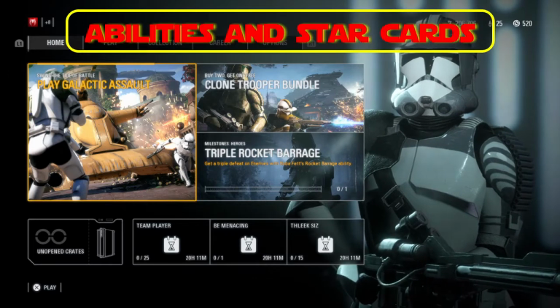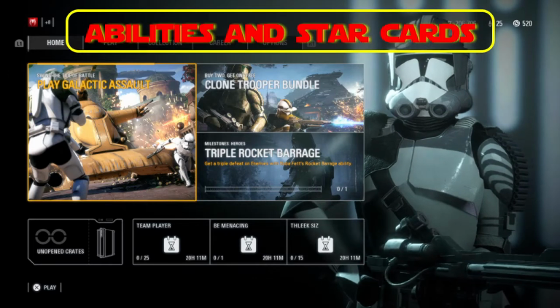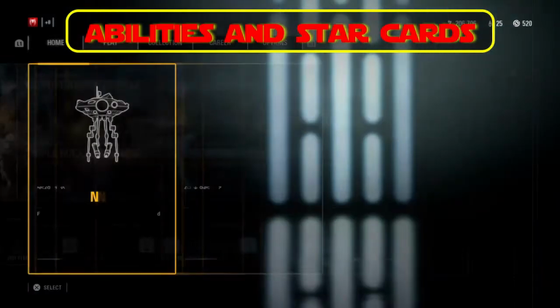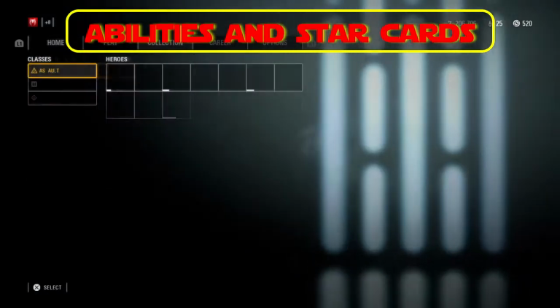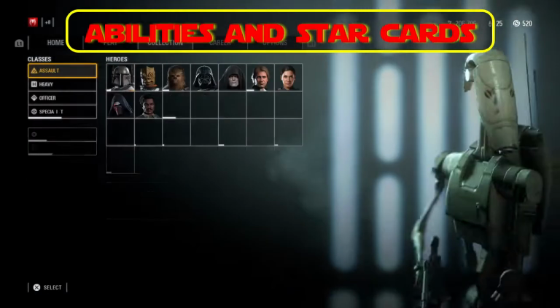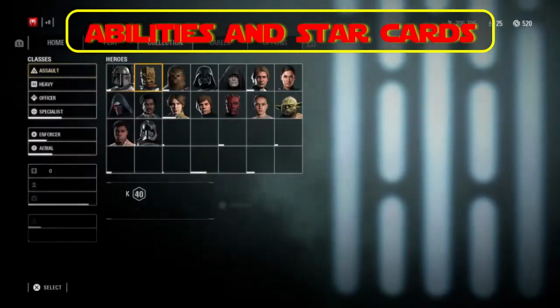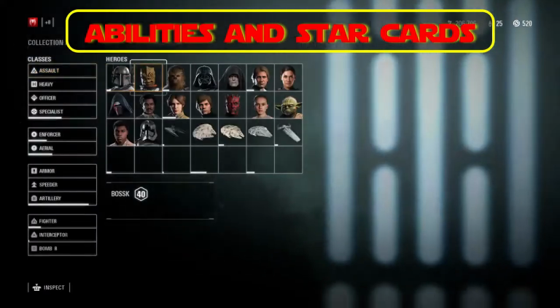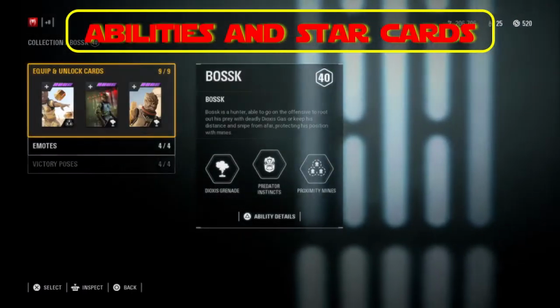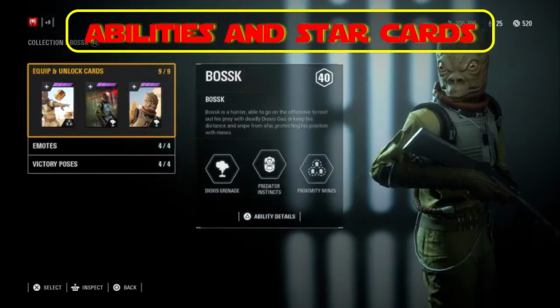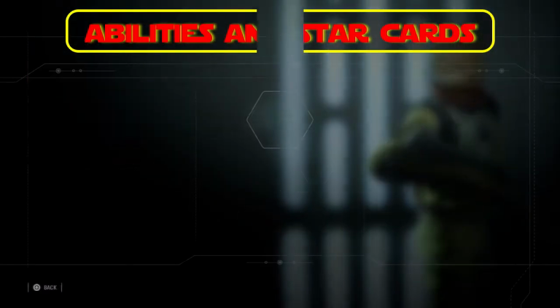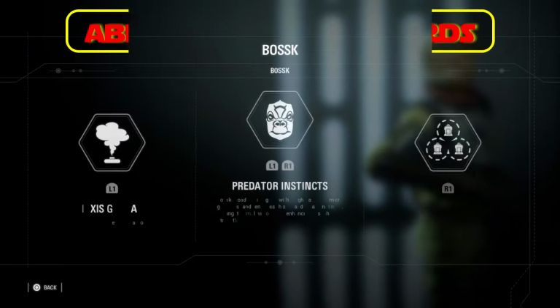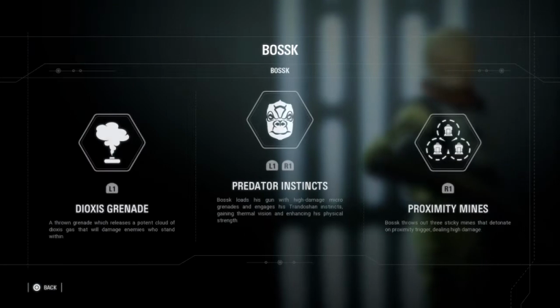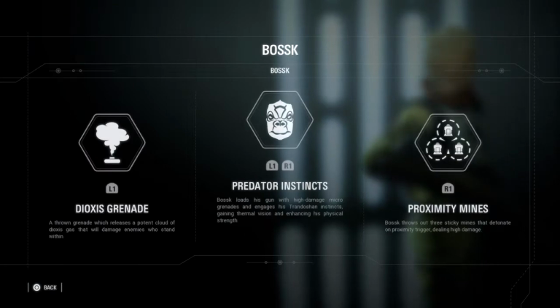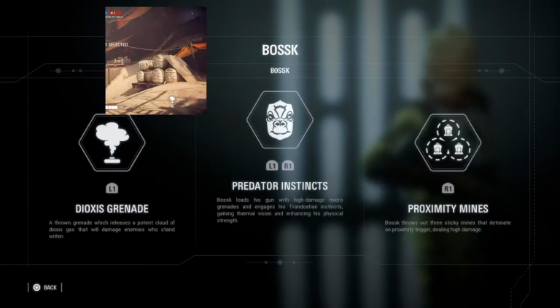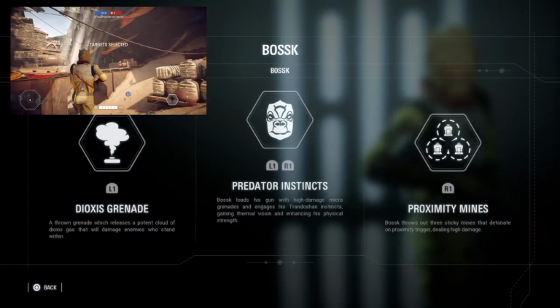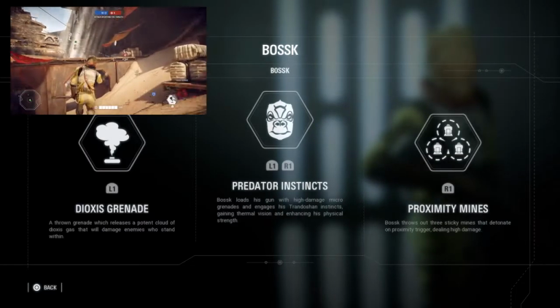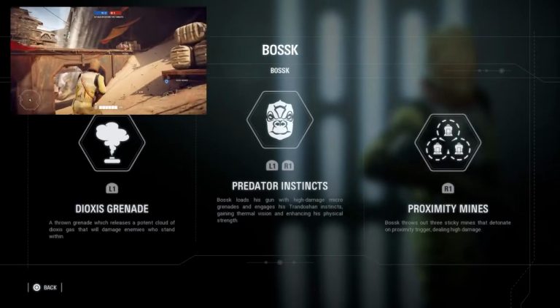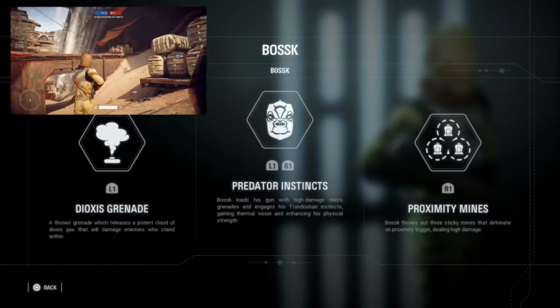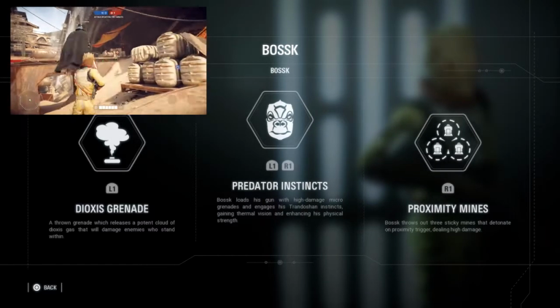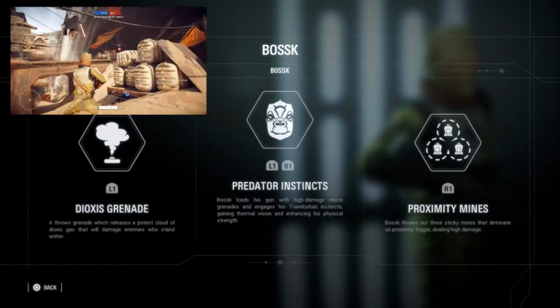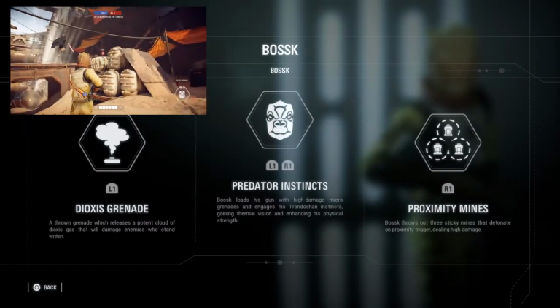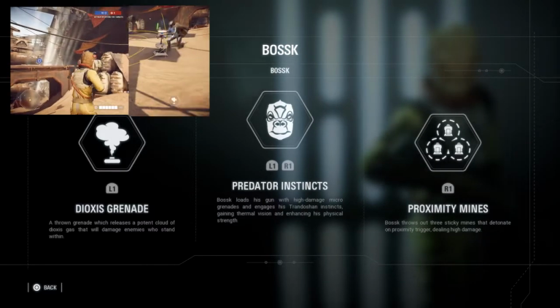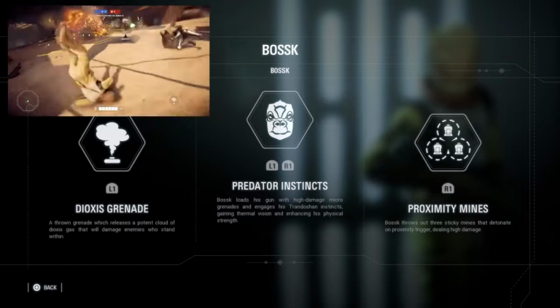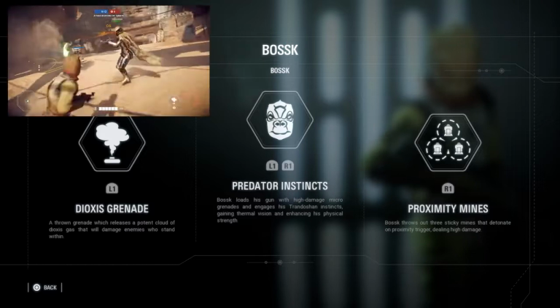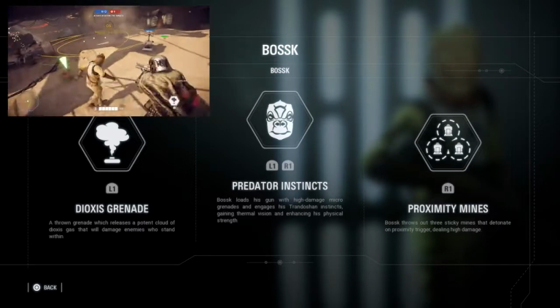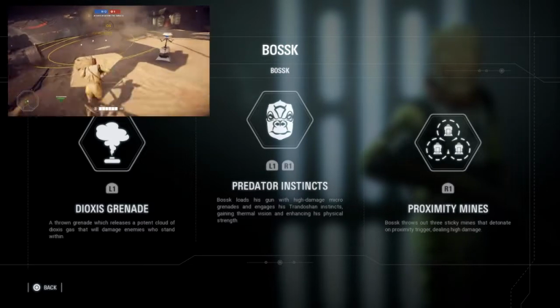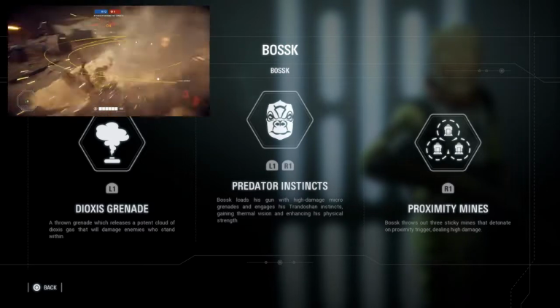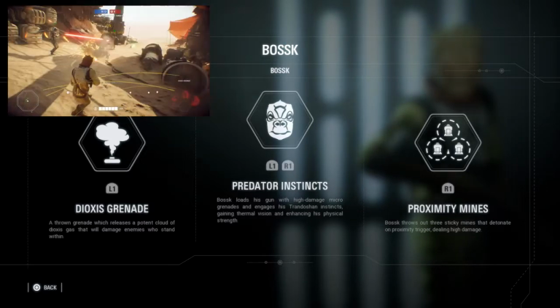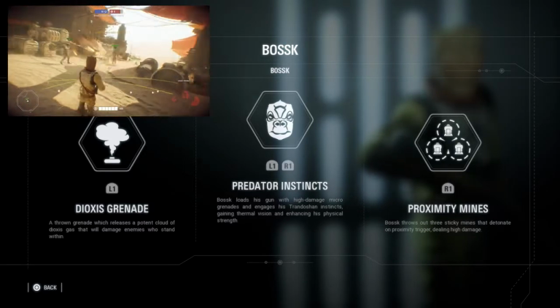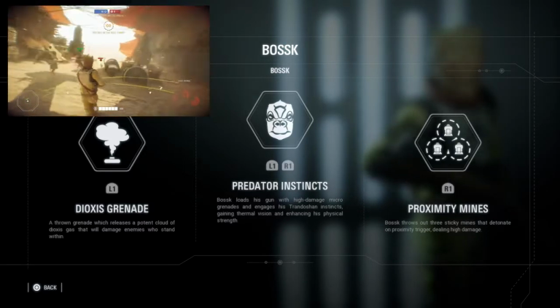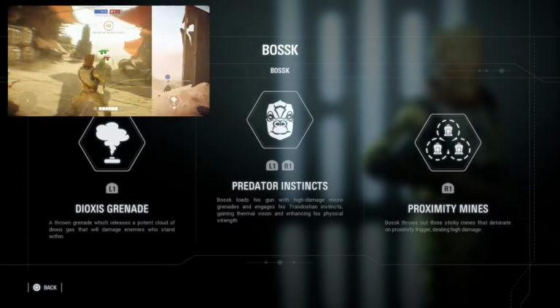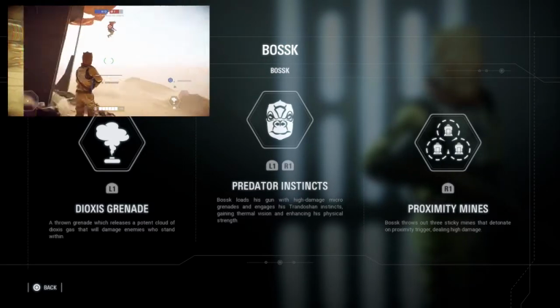First we have Dioxys Grenade. Bossk throws a grenade which releases high-damage poisonous smoke, damaging everyone that comes in contact with it.